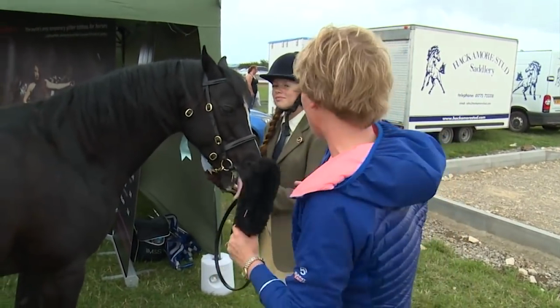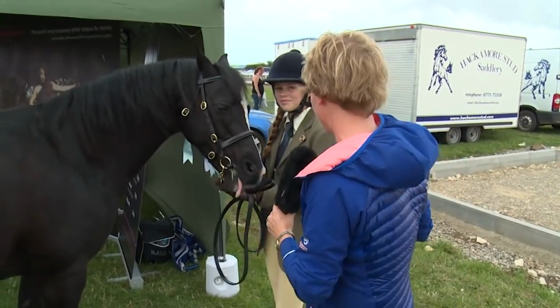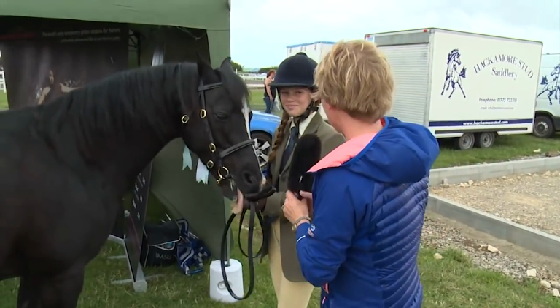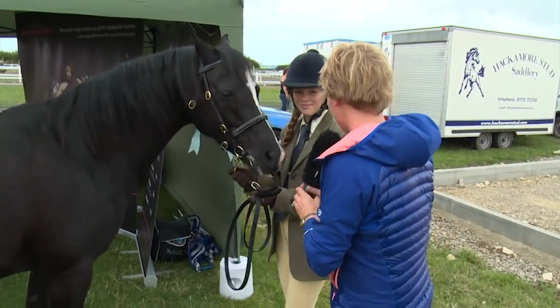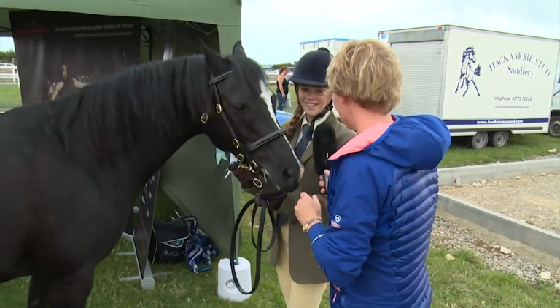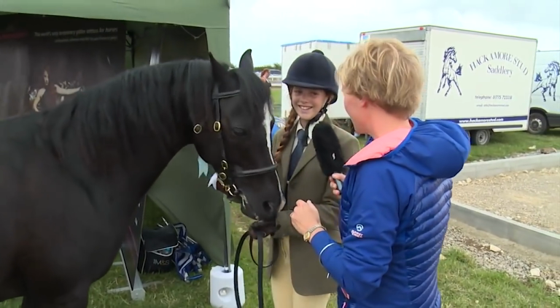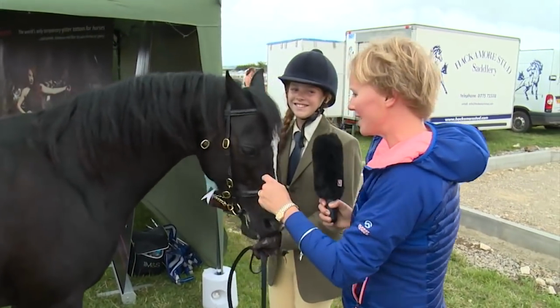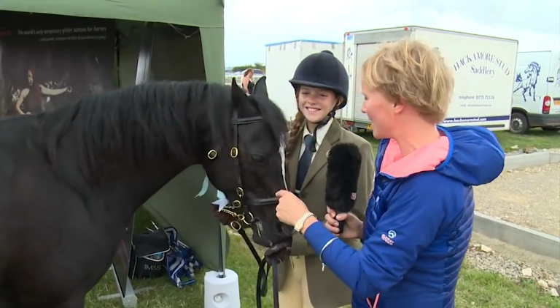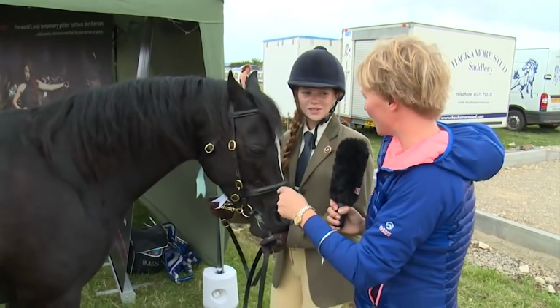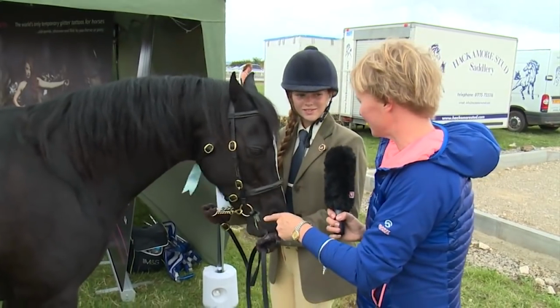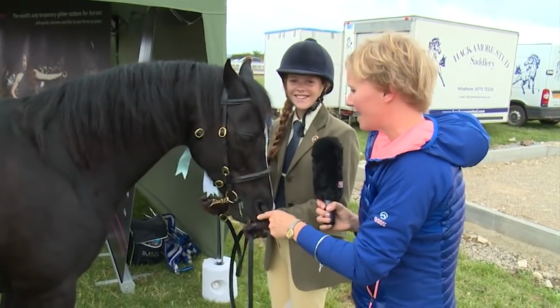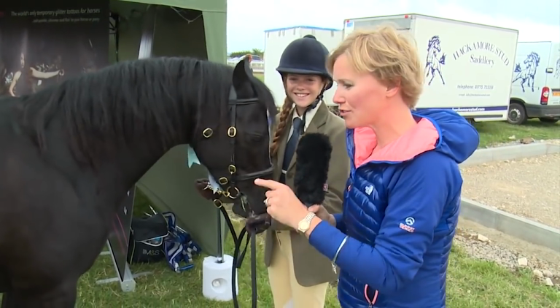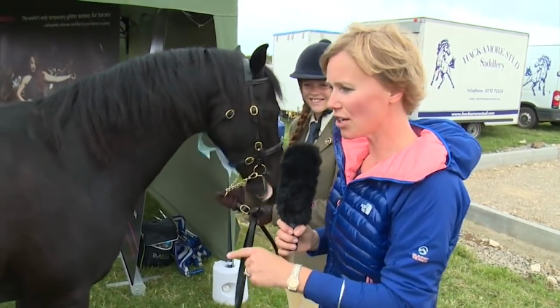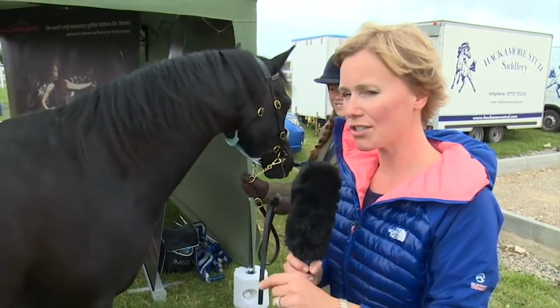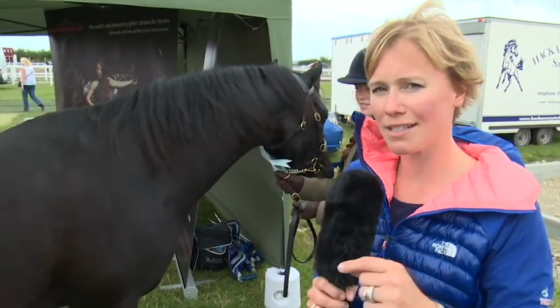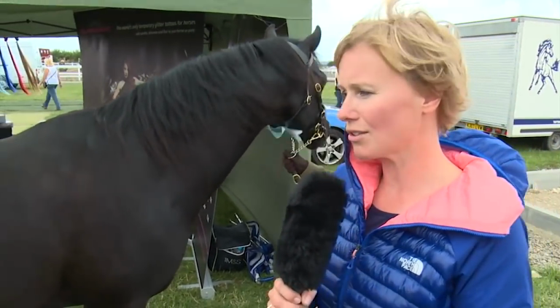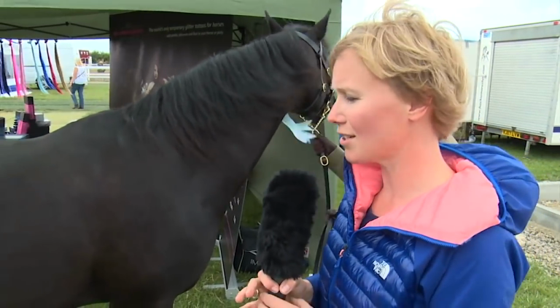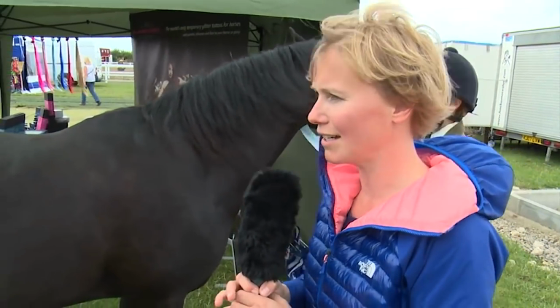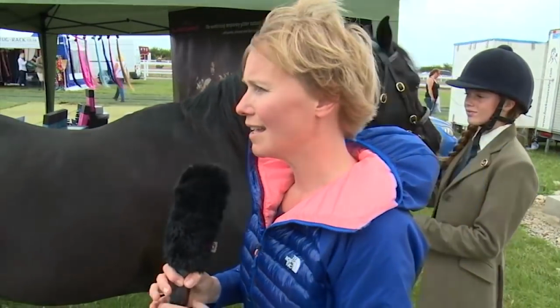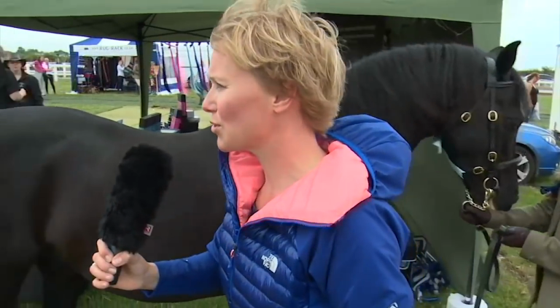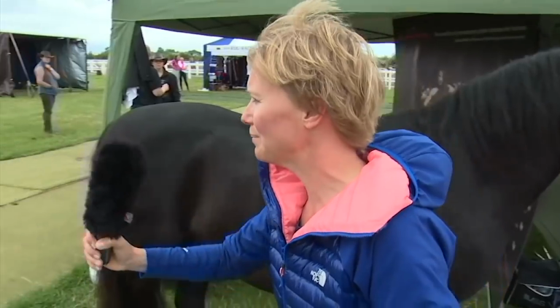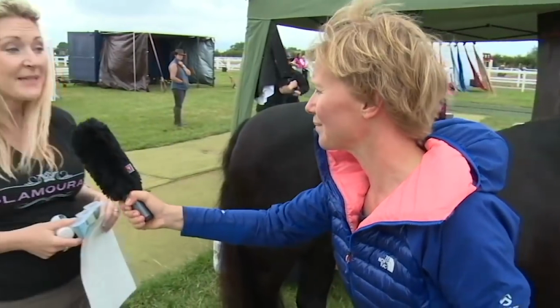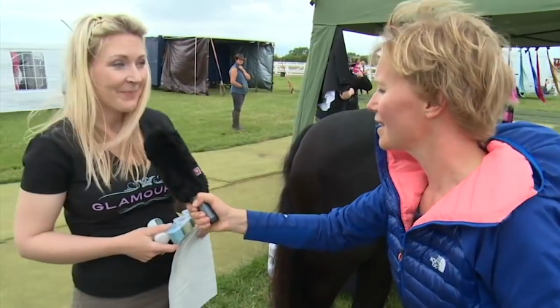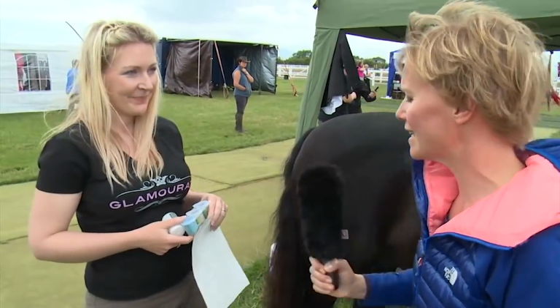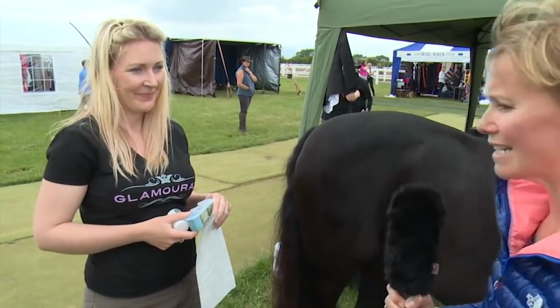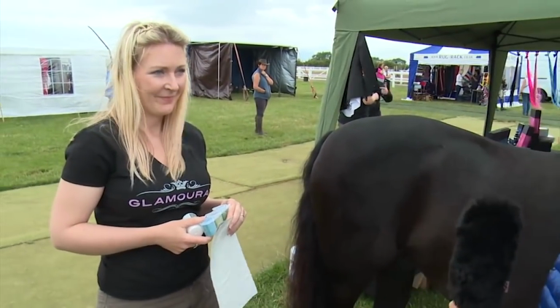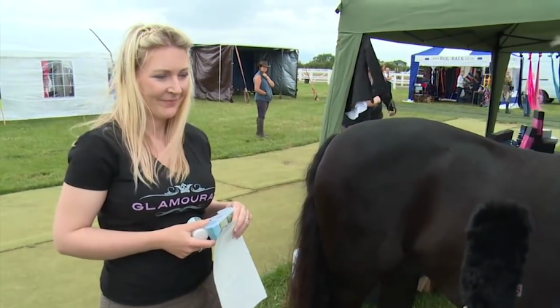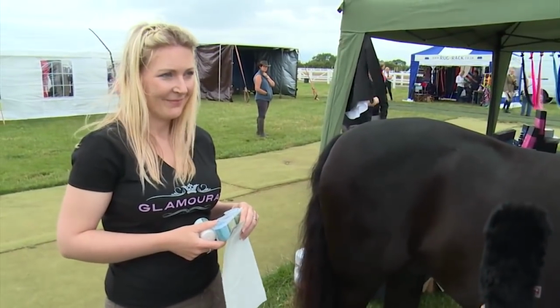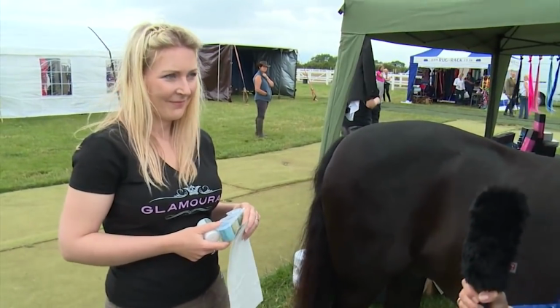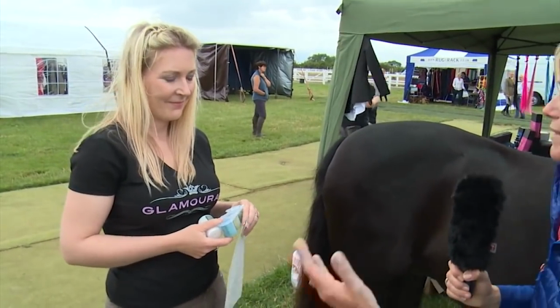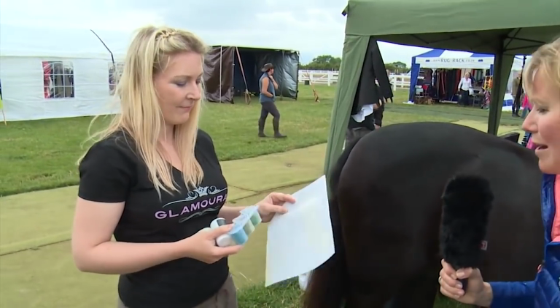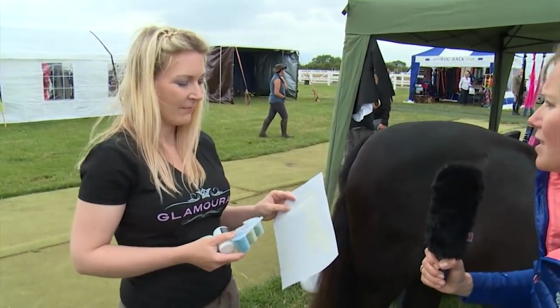We have Rosalind — hello Rosalind. And this is Nigel. We have chosen Nigel because Nigel is a lovely glossy dark colour. Sally is going to demonstrate how this works. Tell me first of all how it does work, Sally.